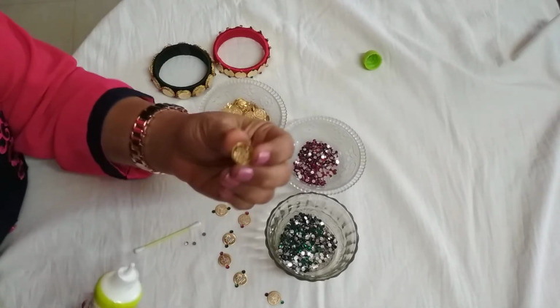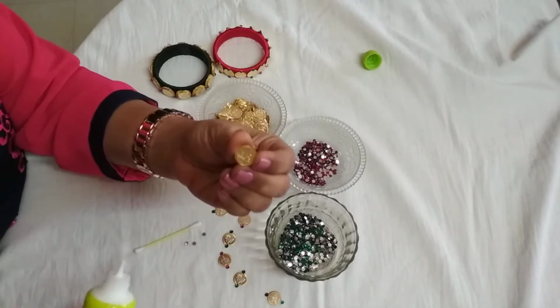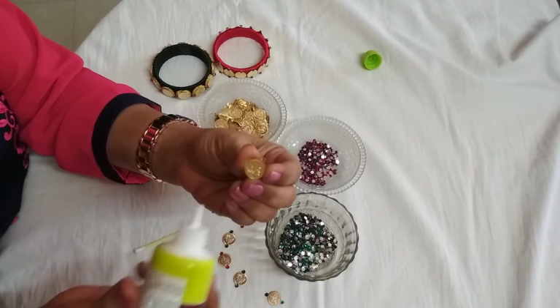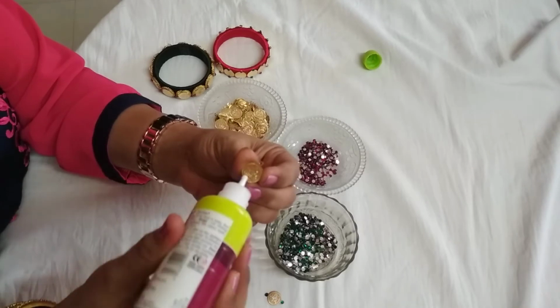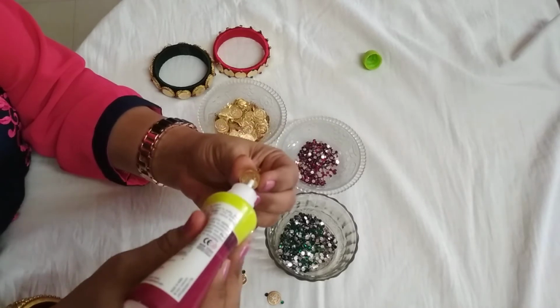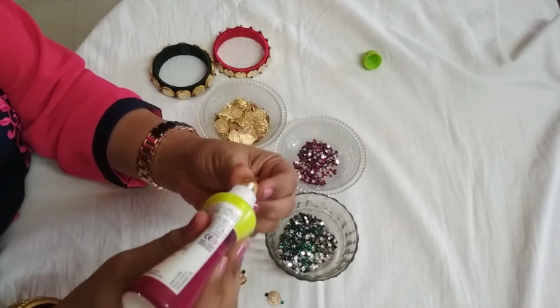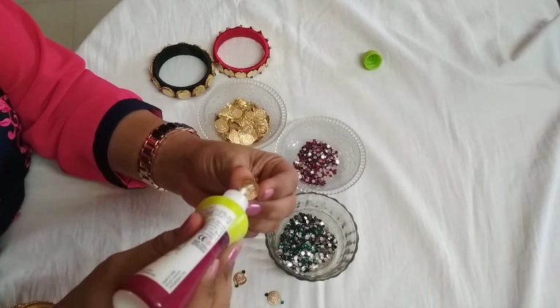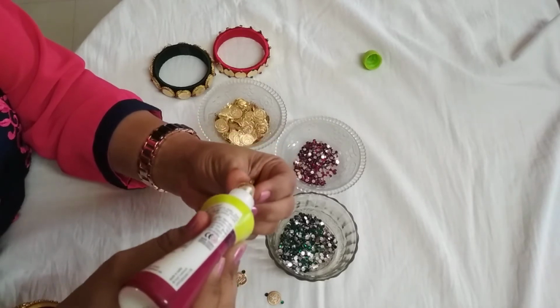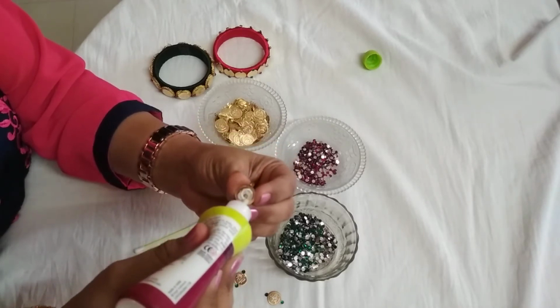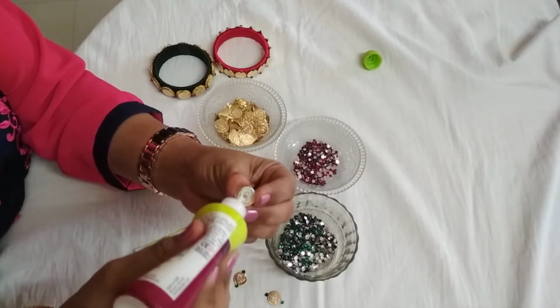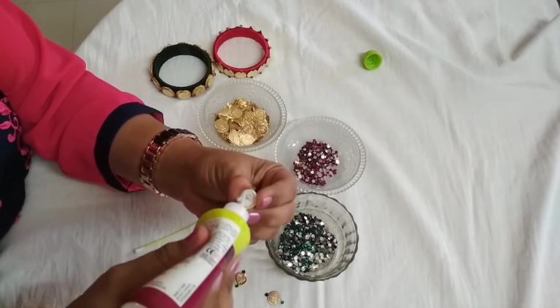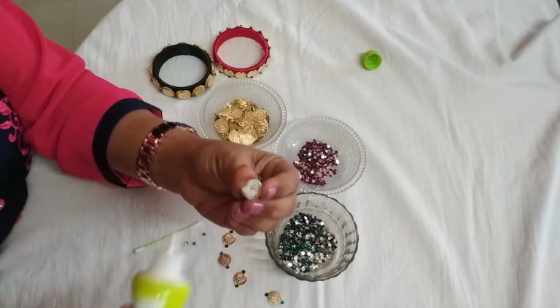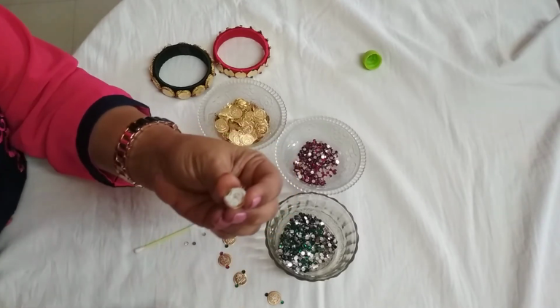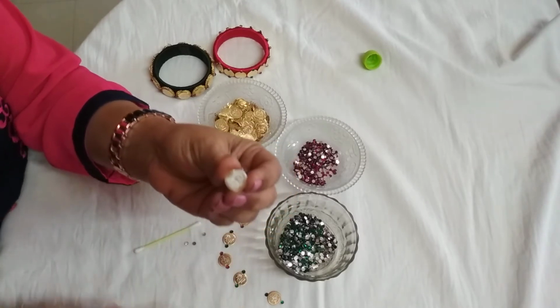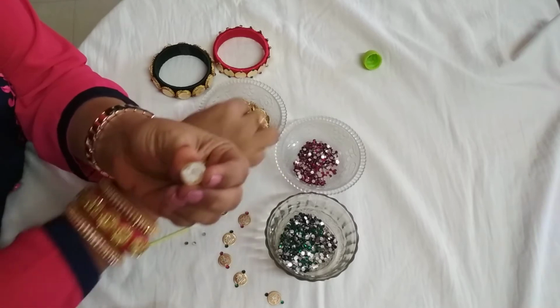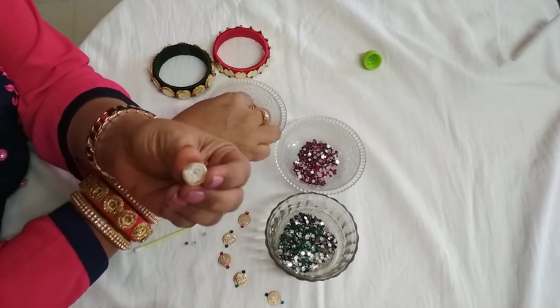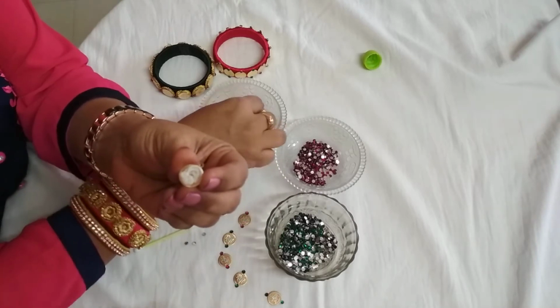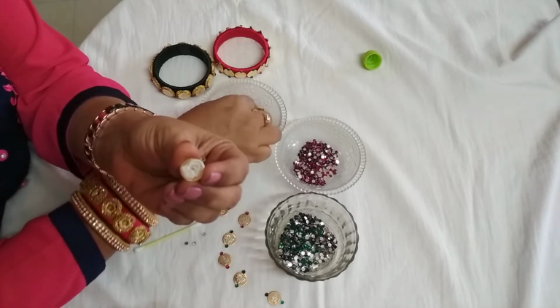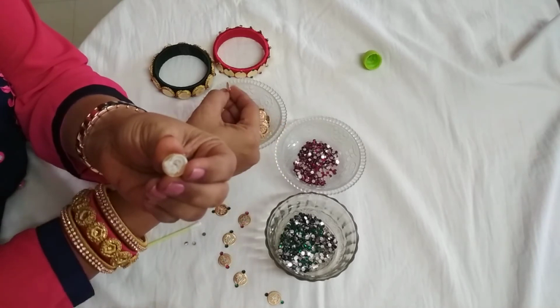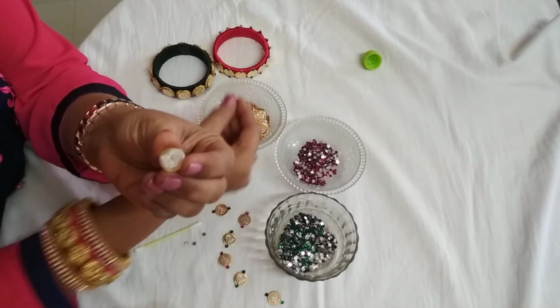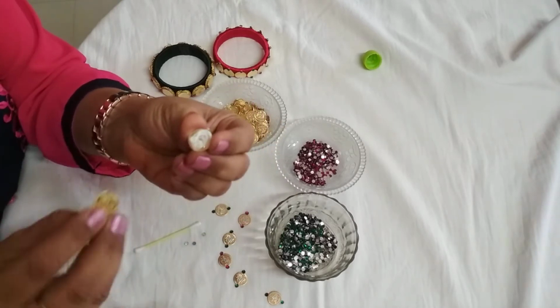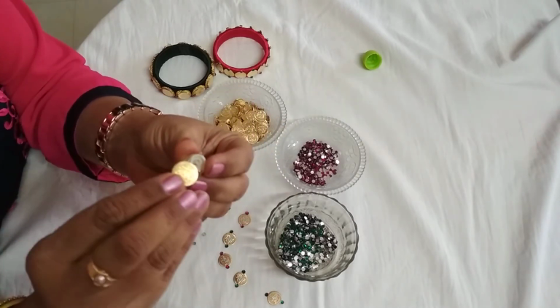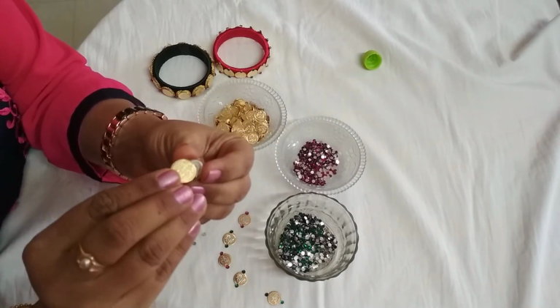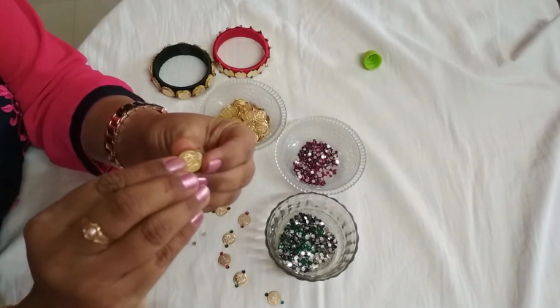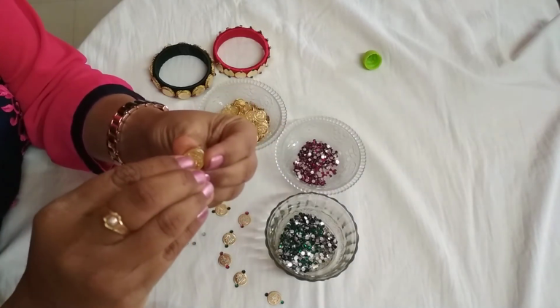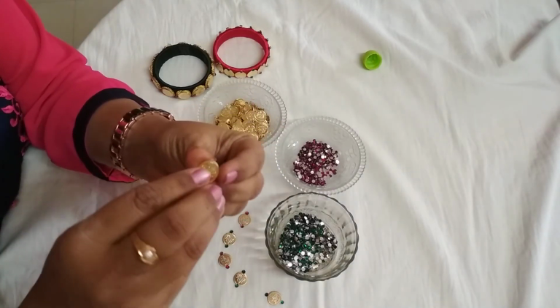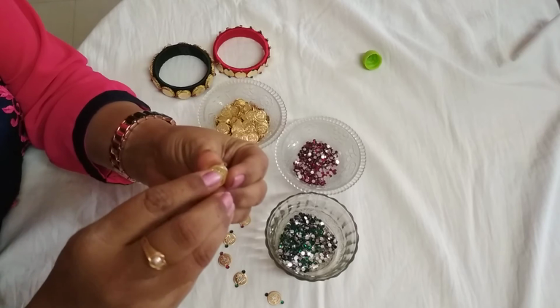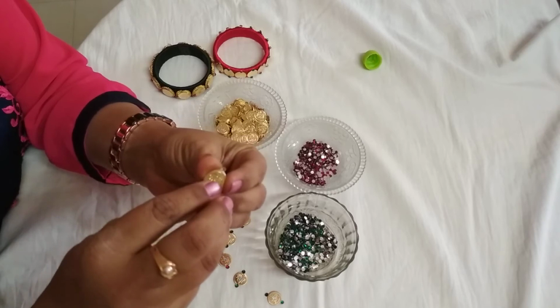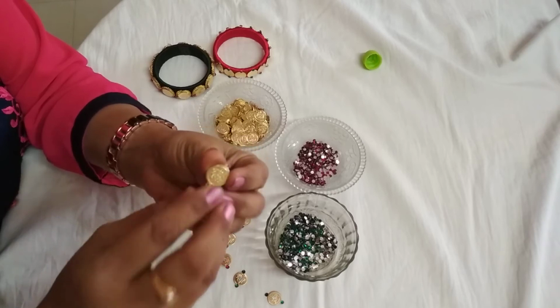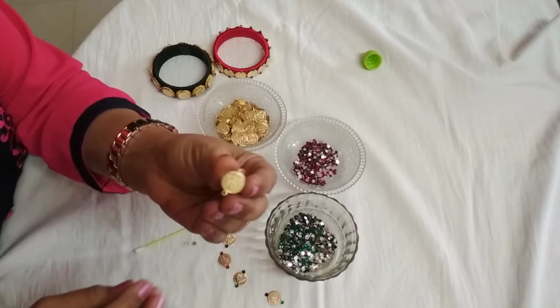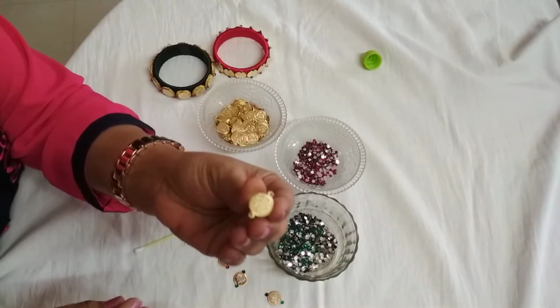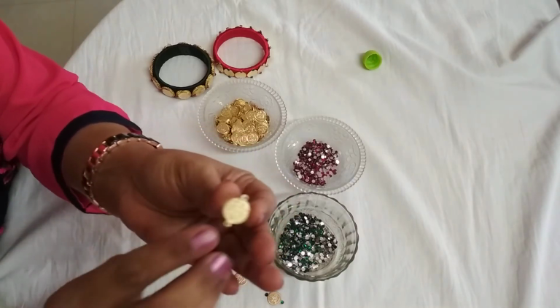I am taking a Lakshmi kasu and applying glue on it — the whole kasu — and placing one more on it. It looks like this, you can see very clearly.